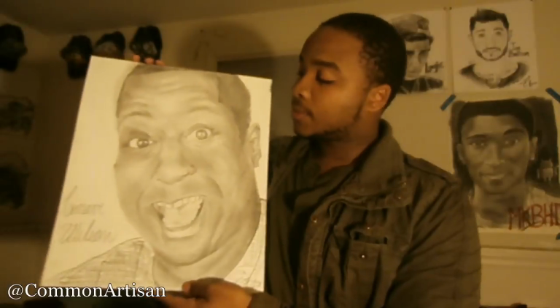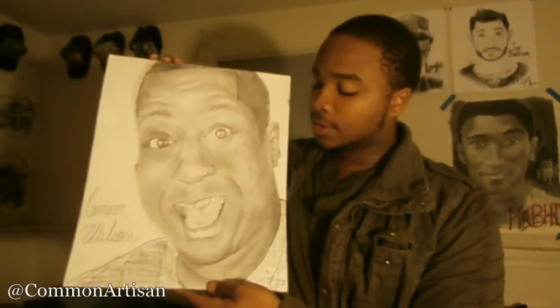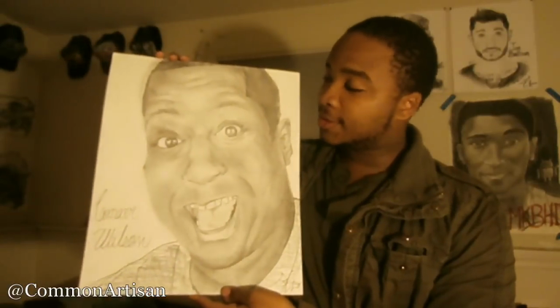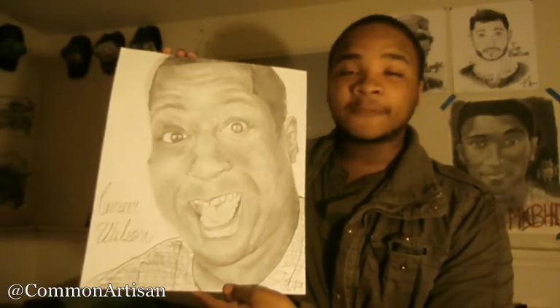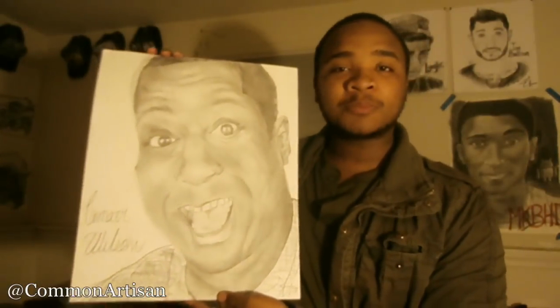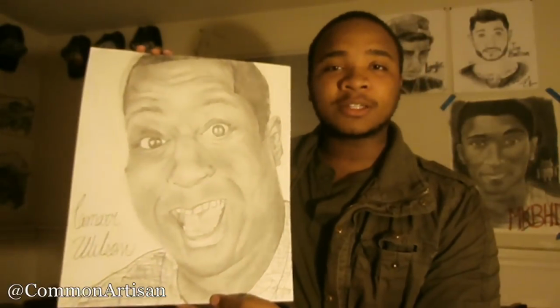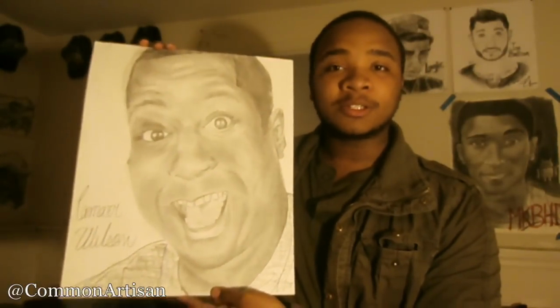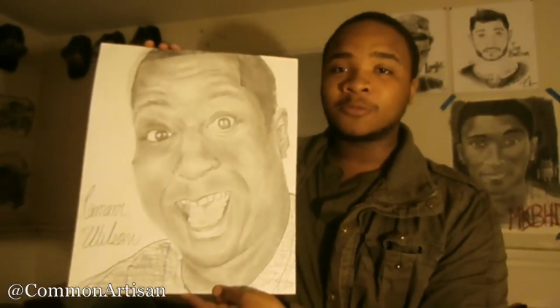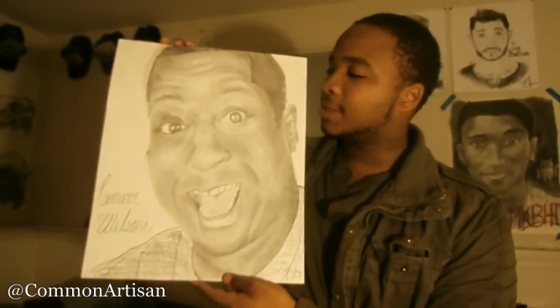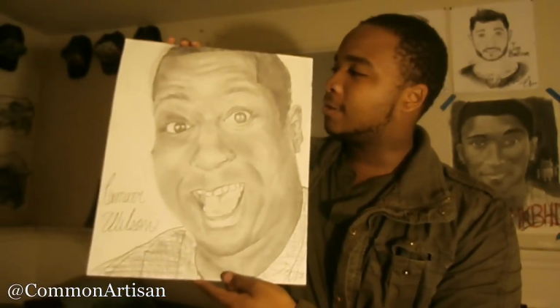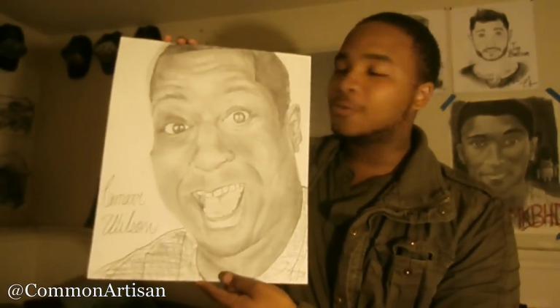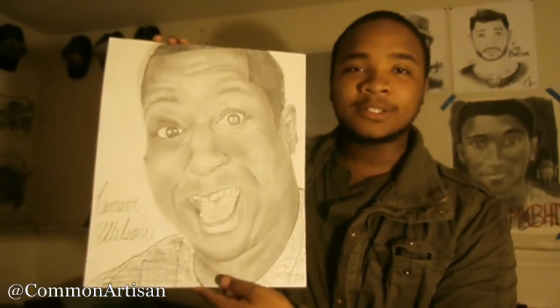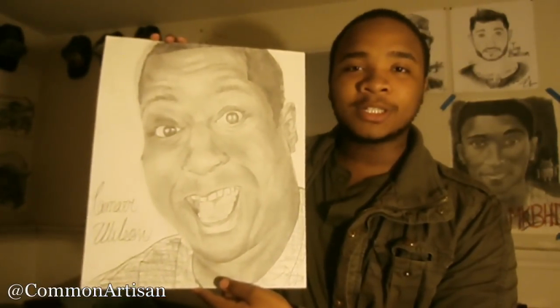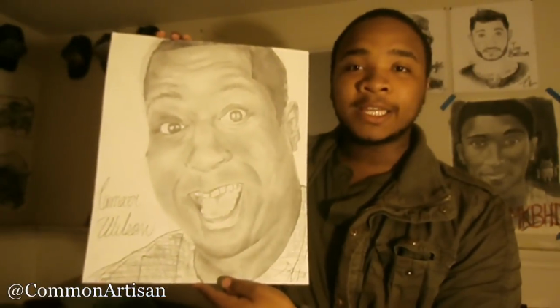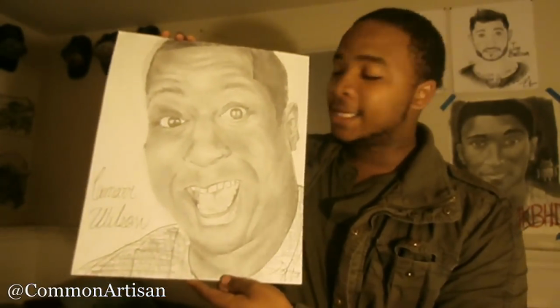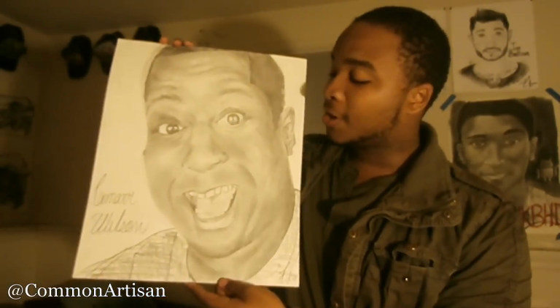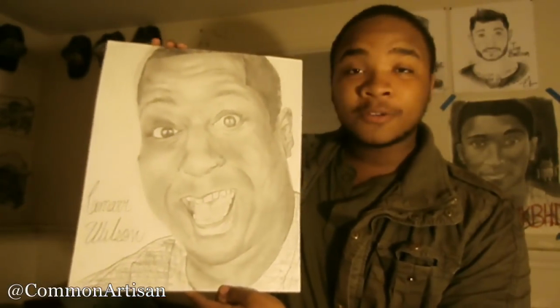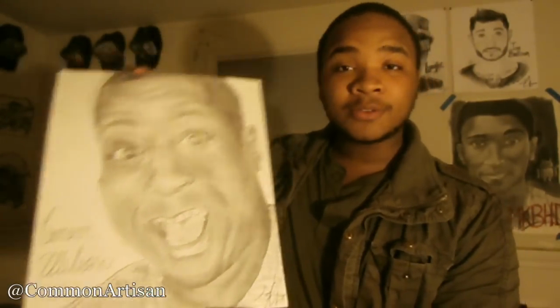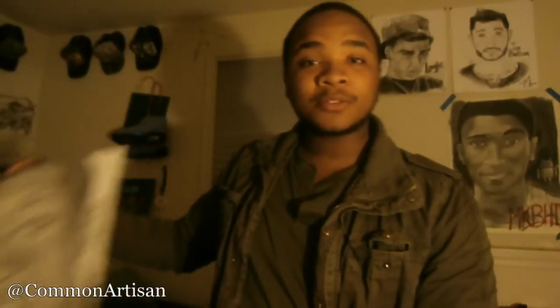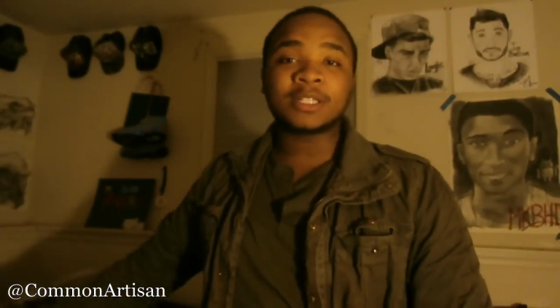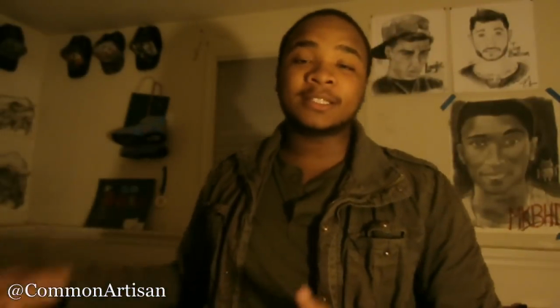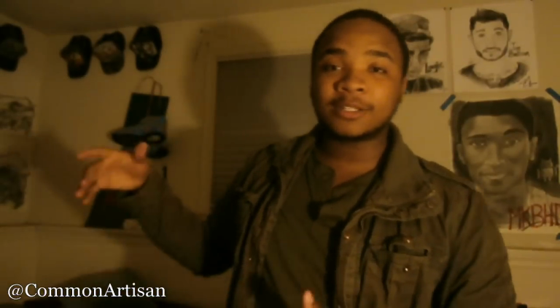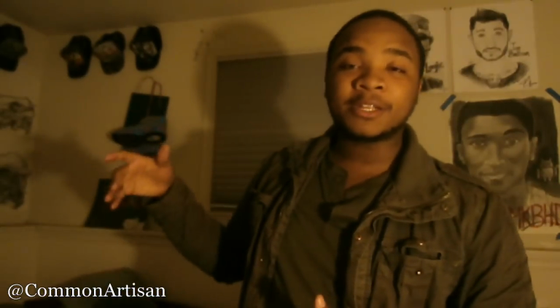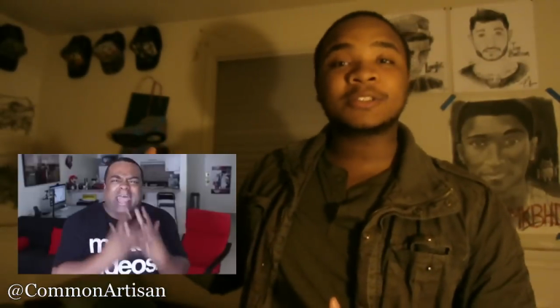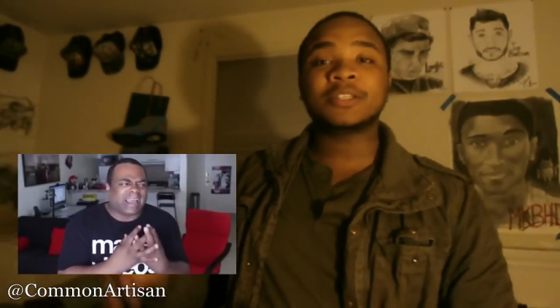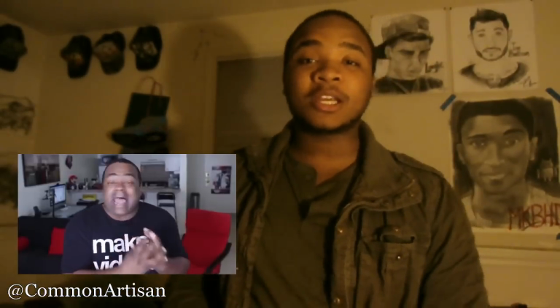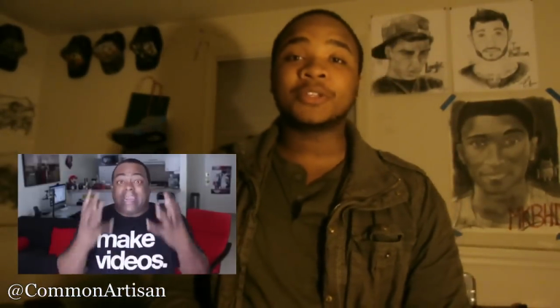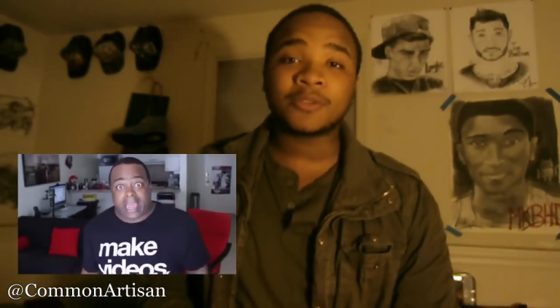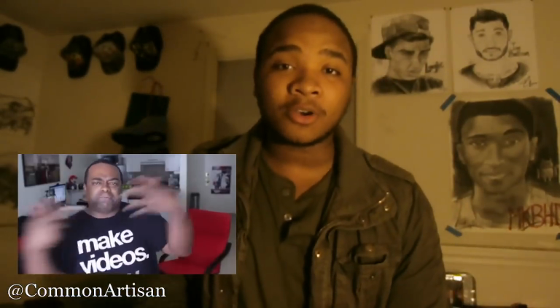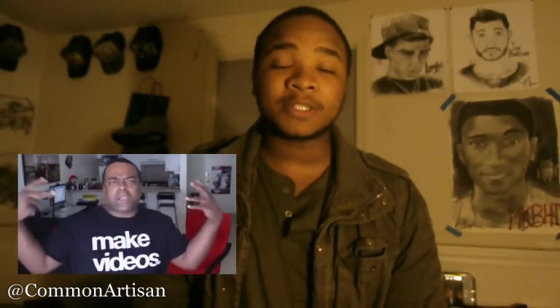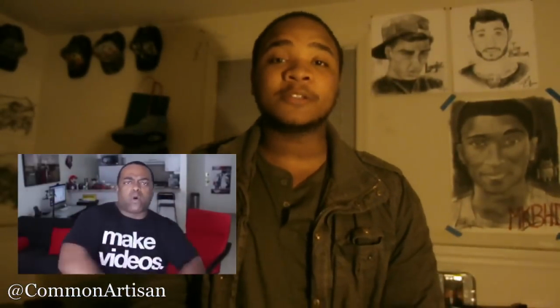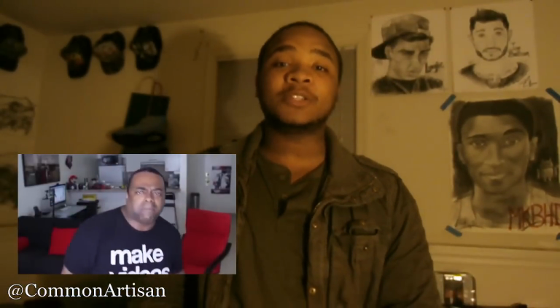So, this is the finished product — Lamar Wilson in all of his wacky glory. If you aren't already subscribed to him, you can hit this link right here and it'll take you to his channel where you can subscribe to all of his hilarious videos.